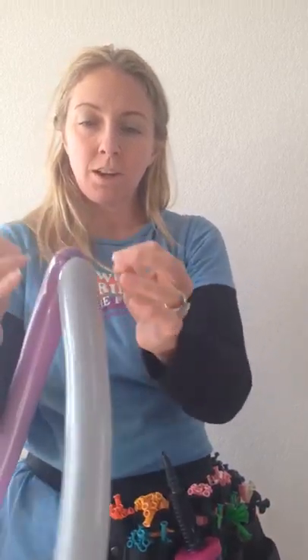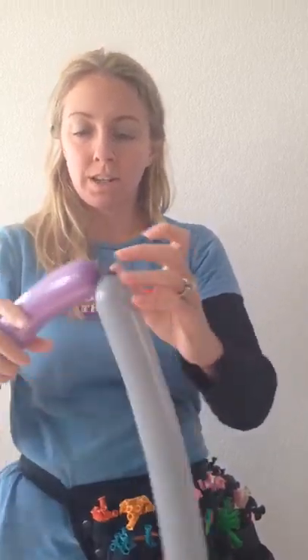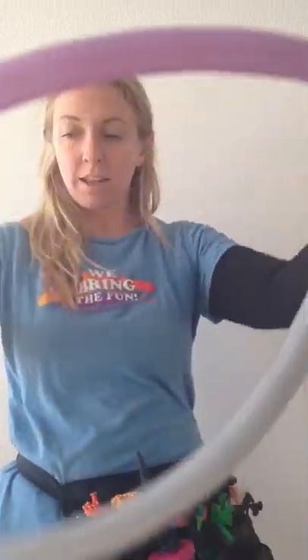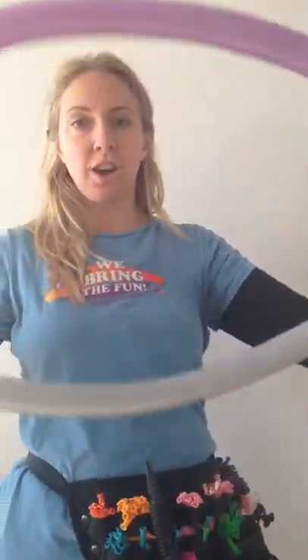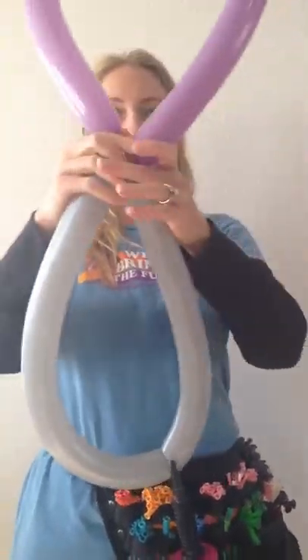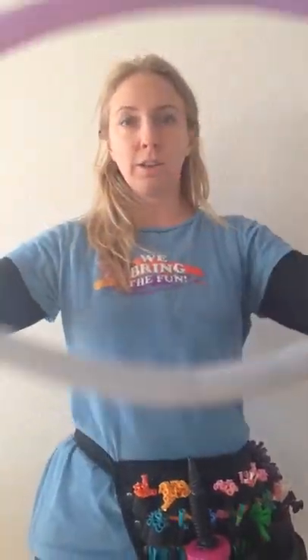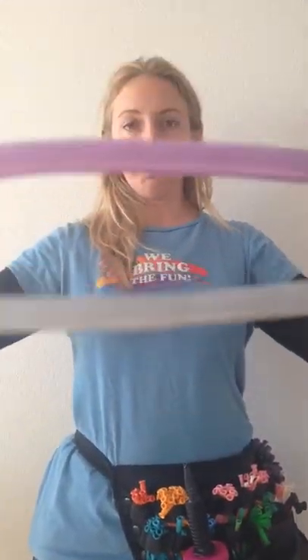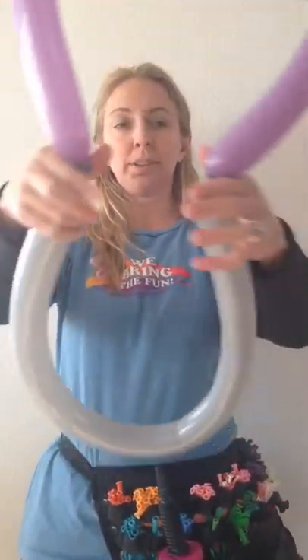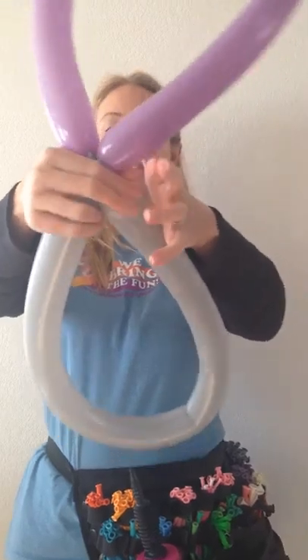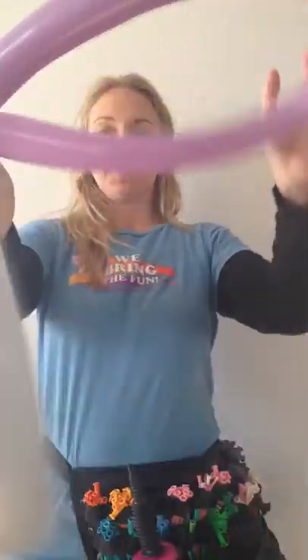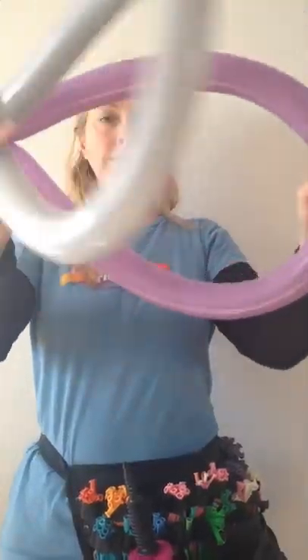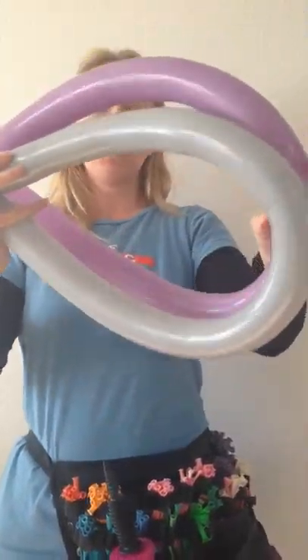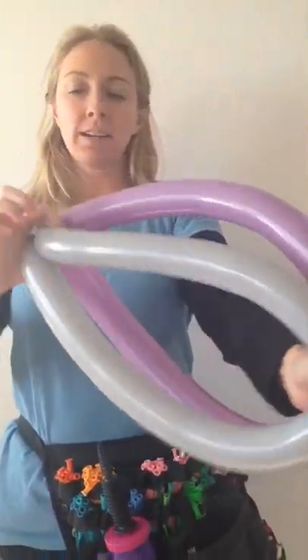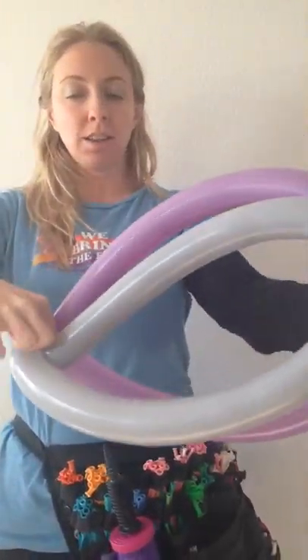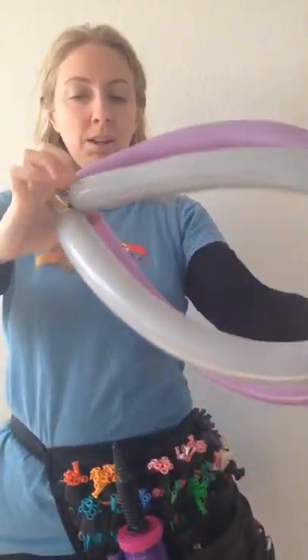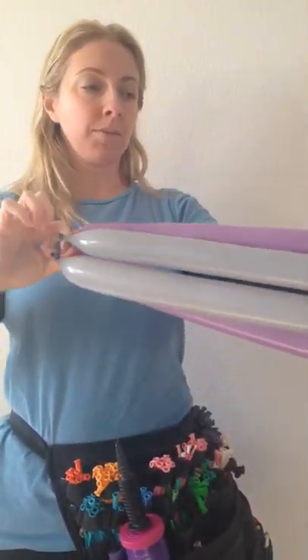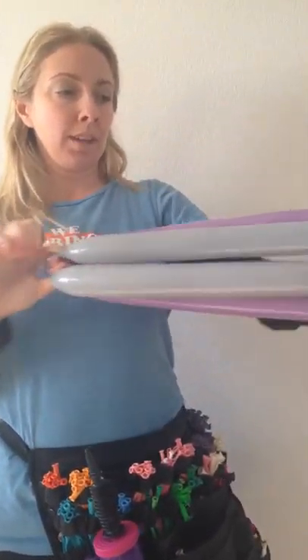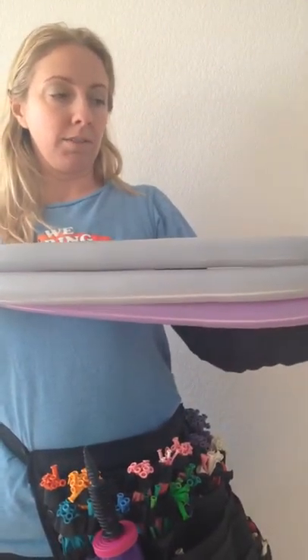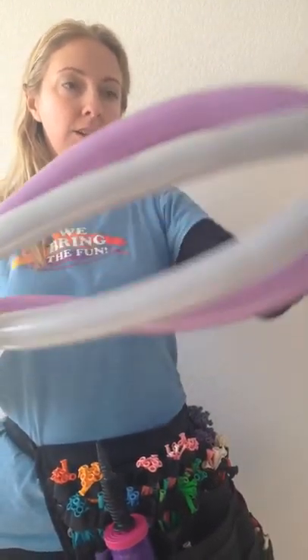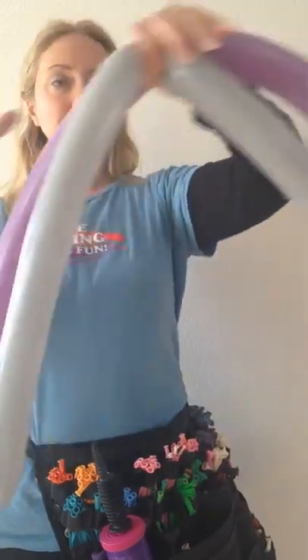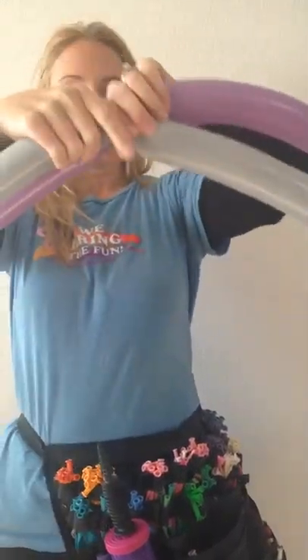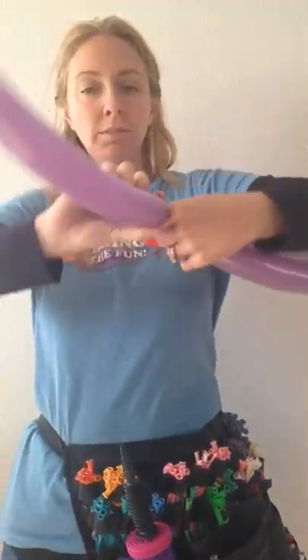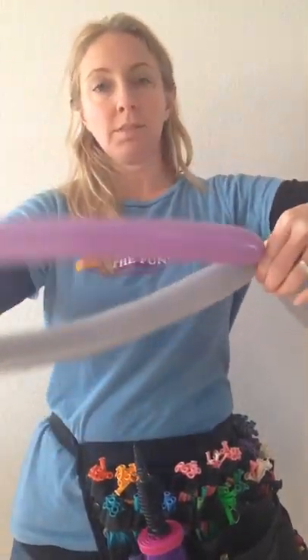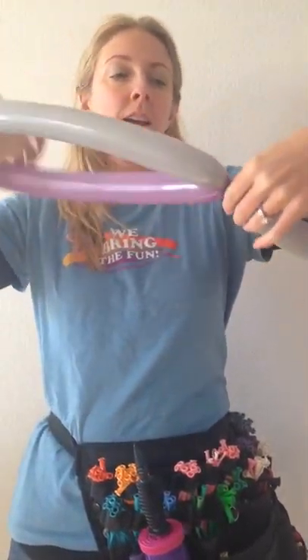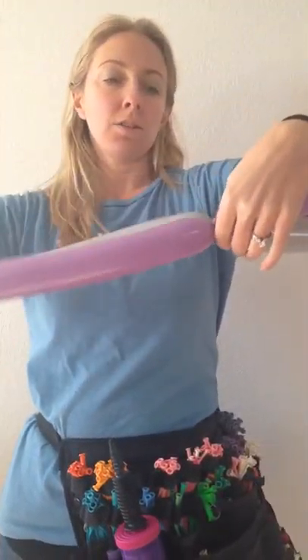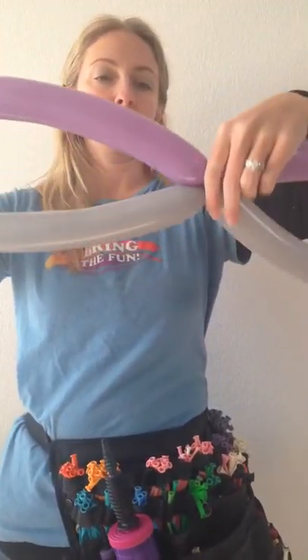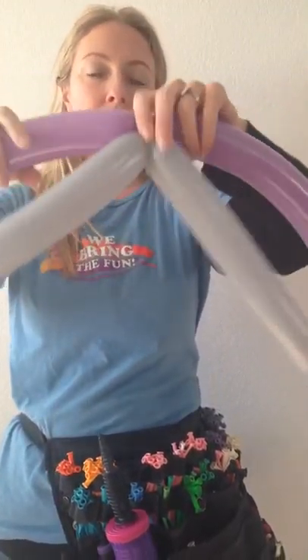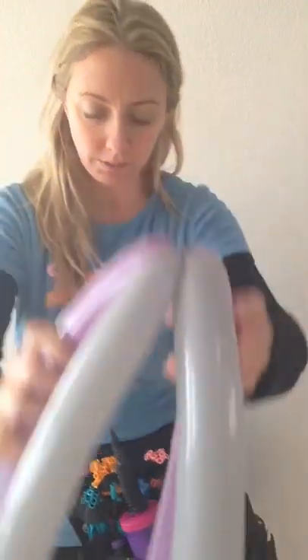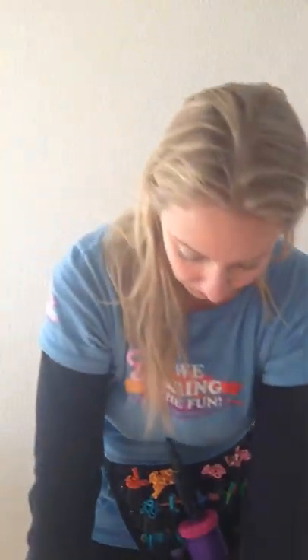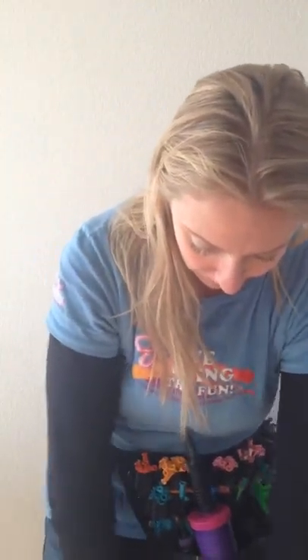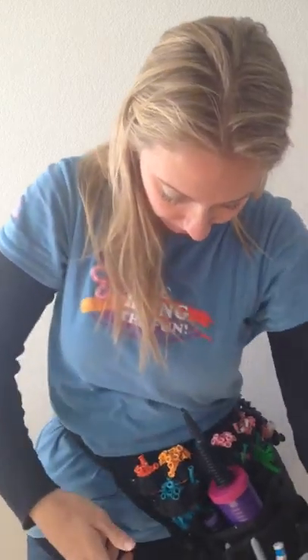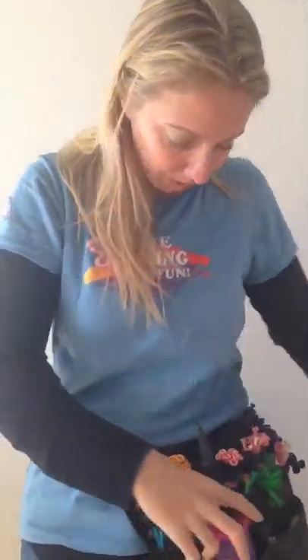We'll then take this gigantic loop, find the middle of these two, and swirl it around. Just leave this down here for a minute.